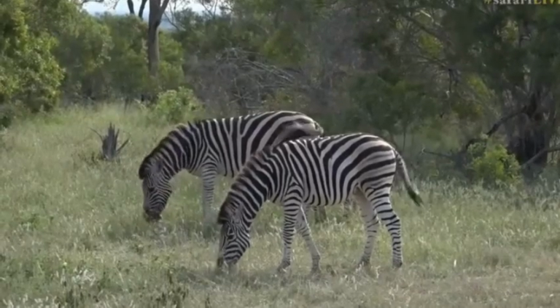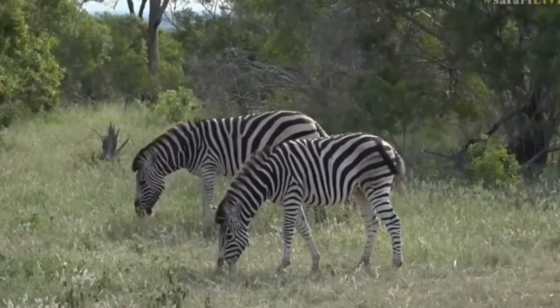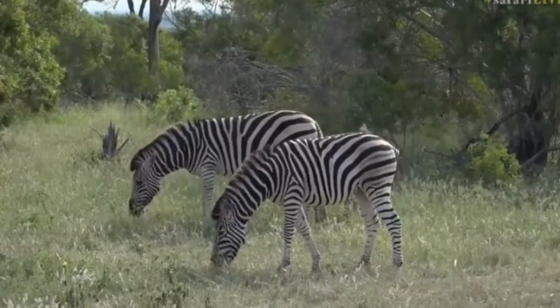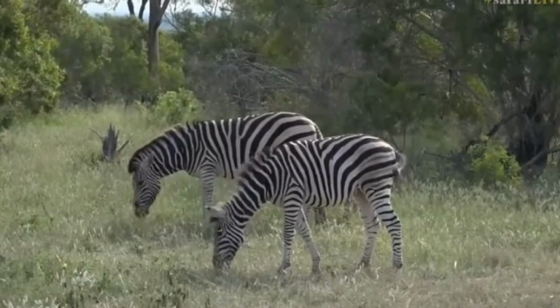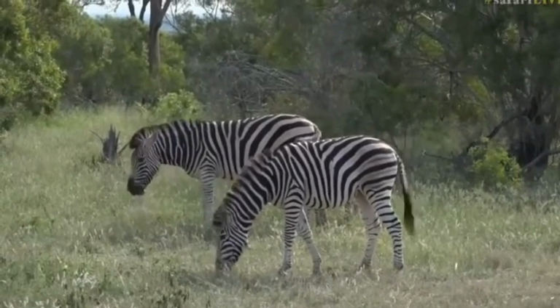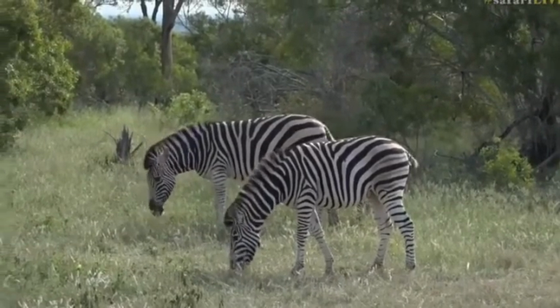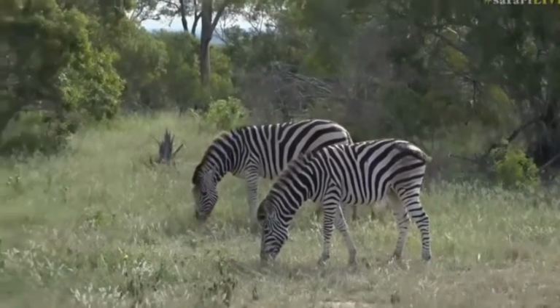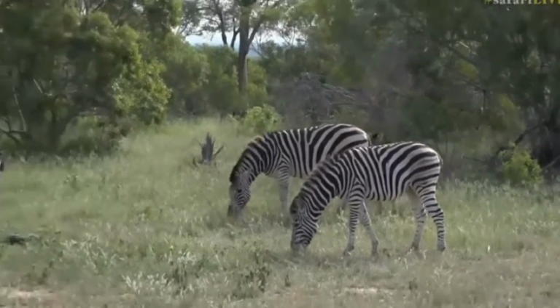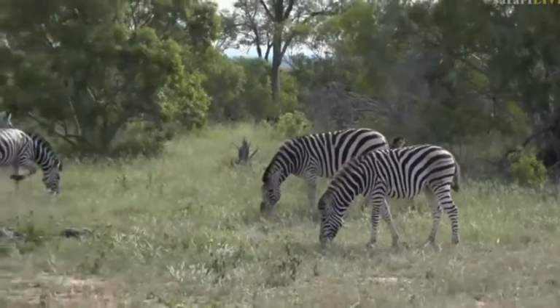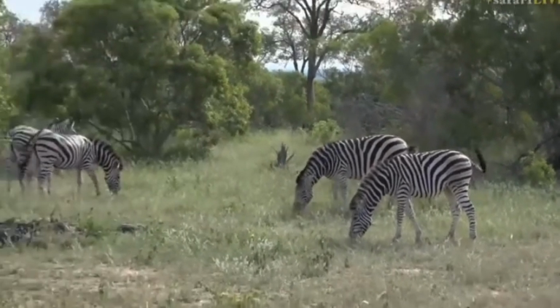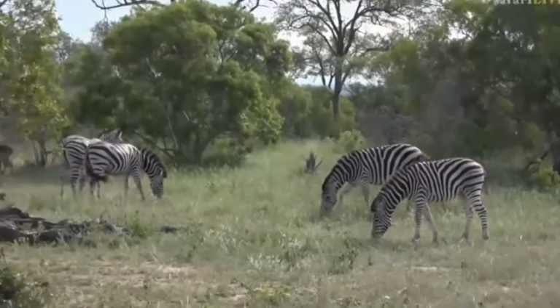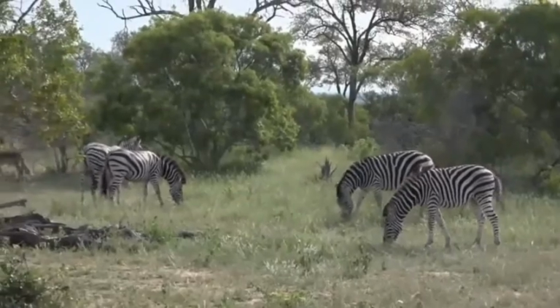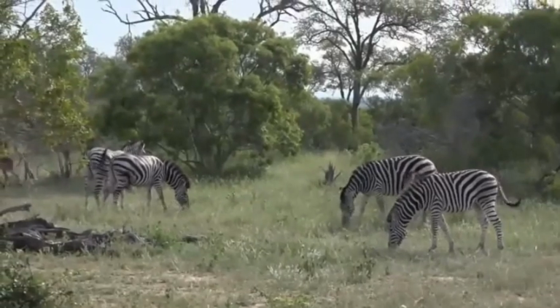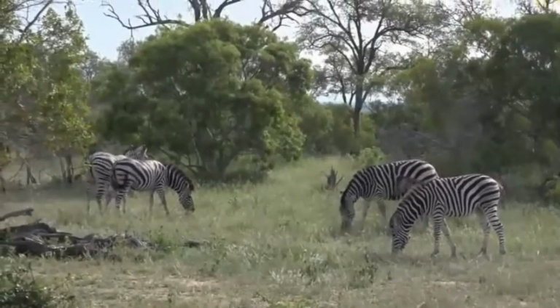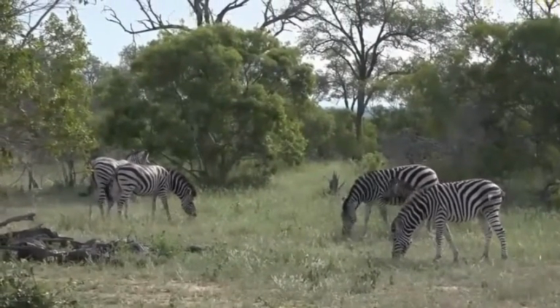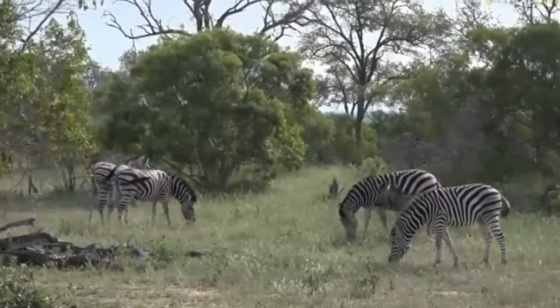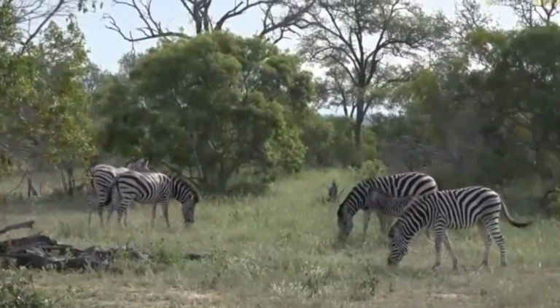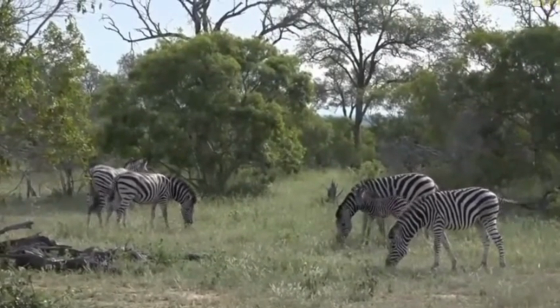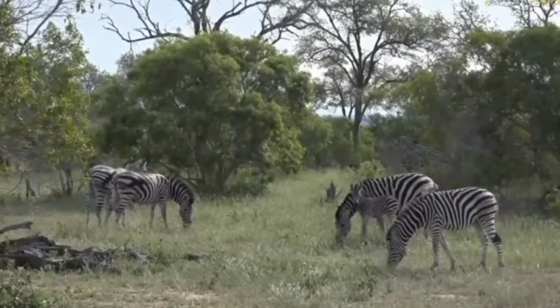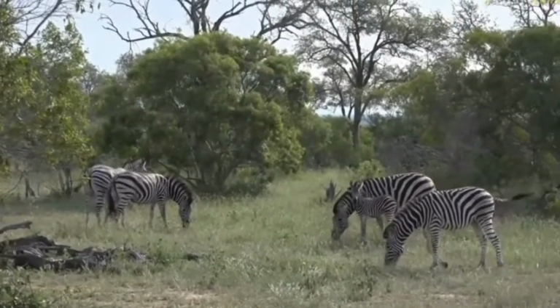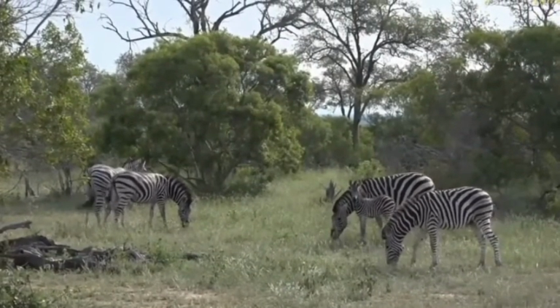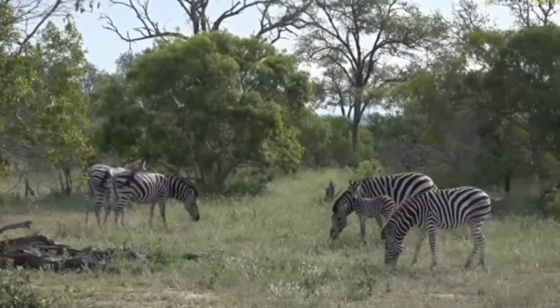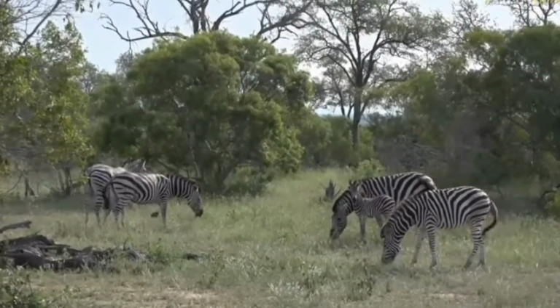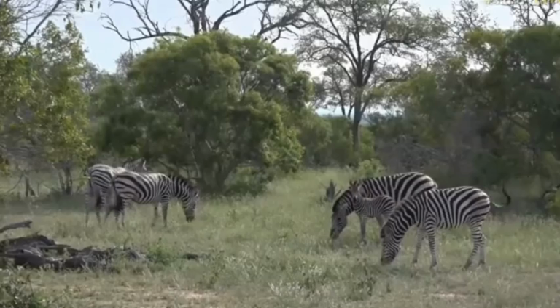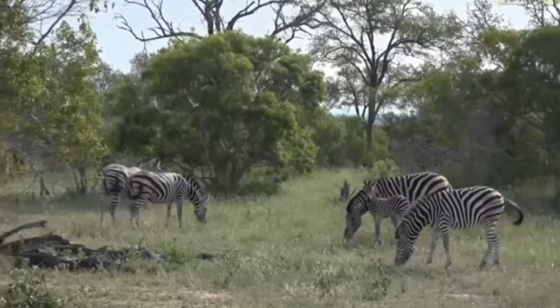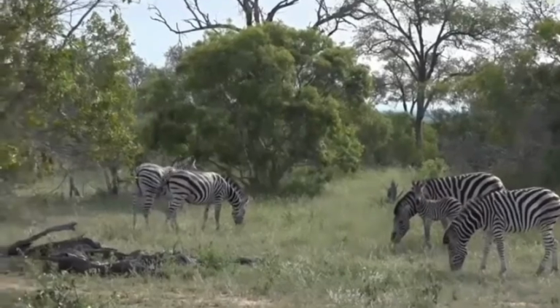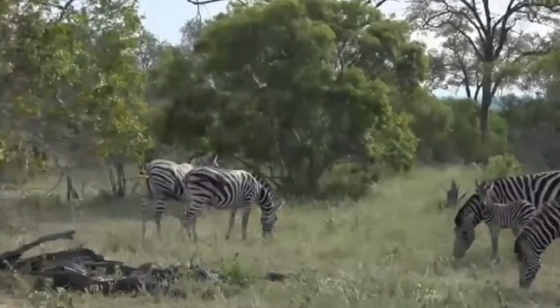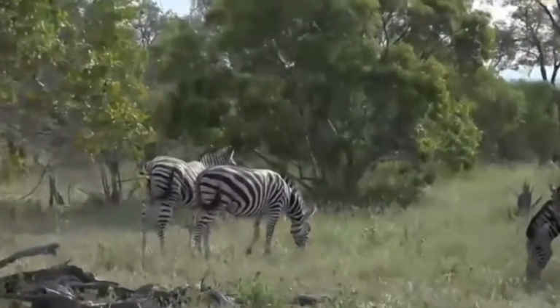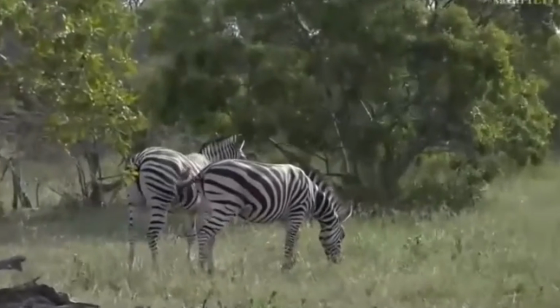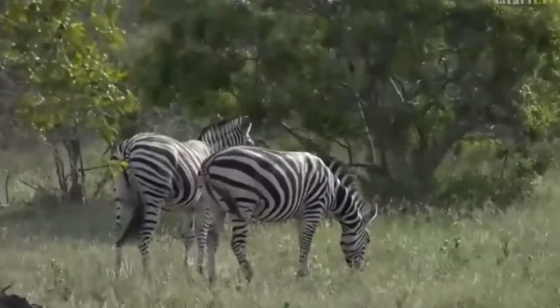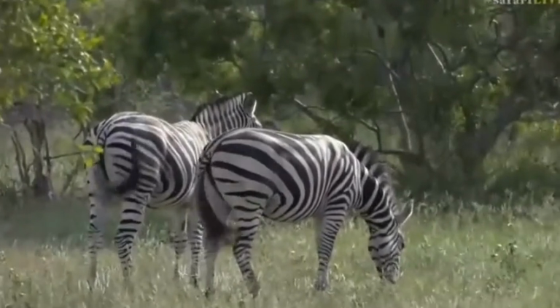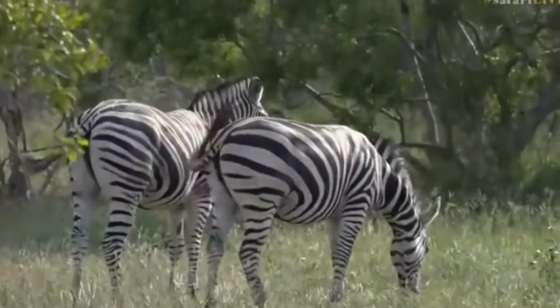Indeed, Jamie, we've managed to come across some zebra and it was quite funny. I was just coming around the corner and I was saying to Dave, I haven't seen zebra in a few weeks, and bang, in the road, there they are. So really, really good to see them.